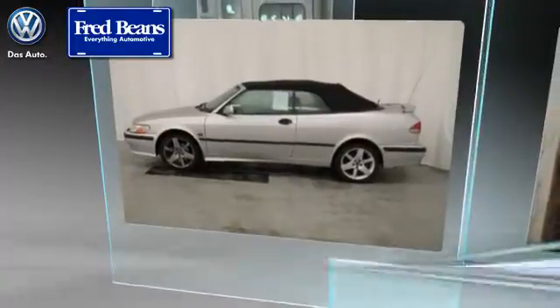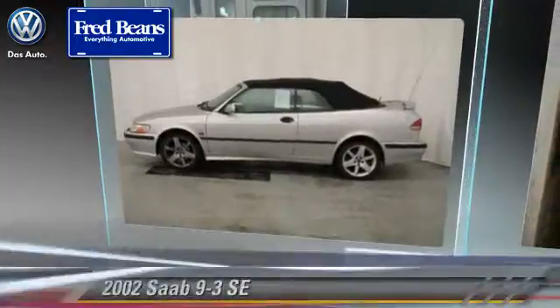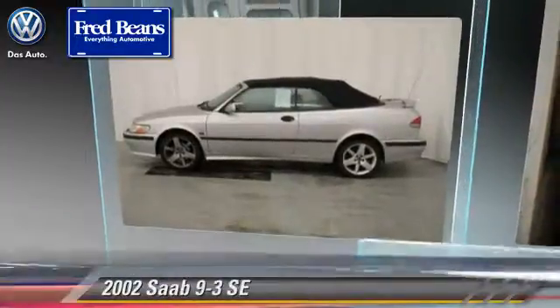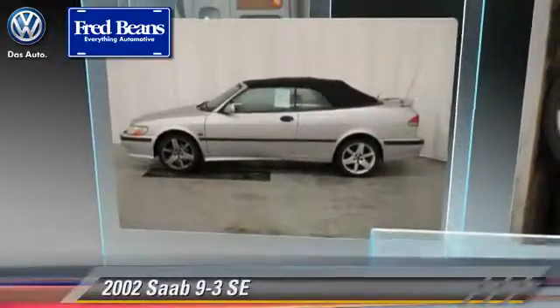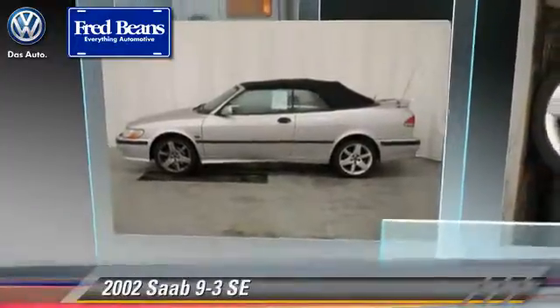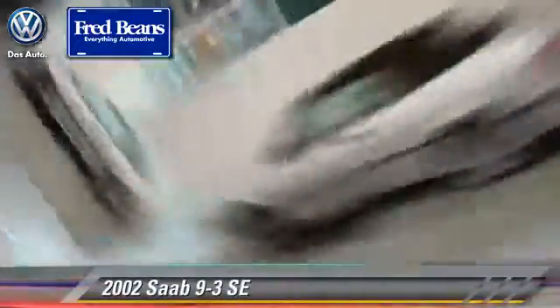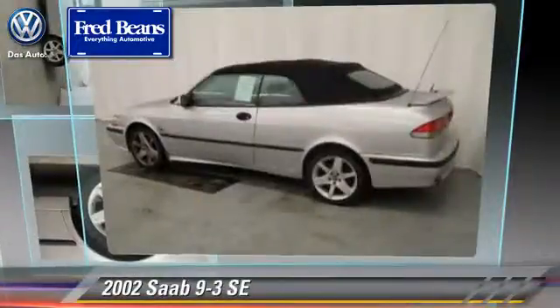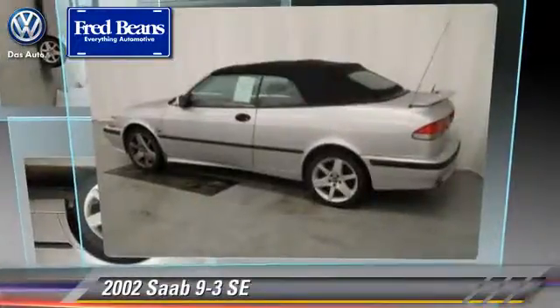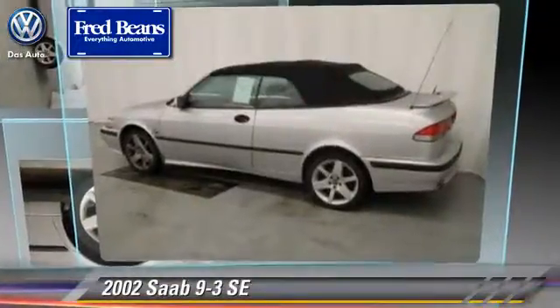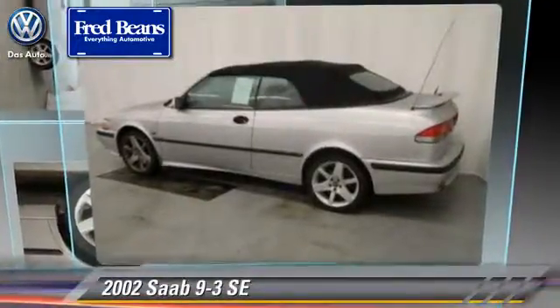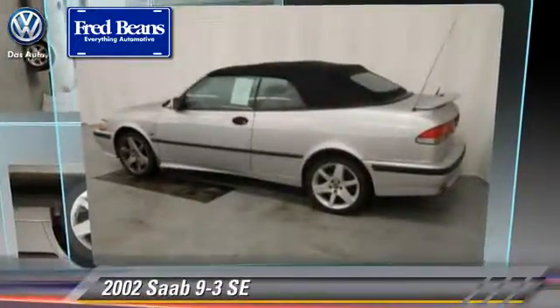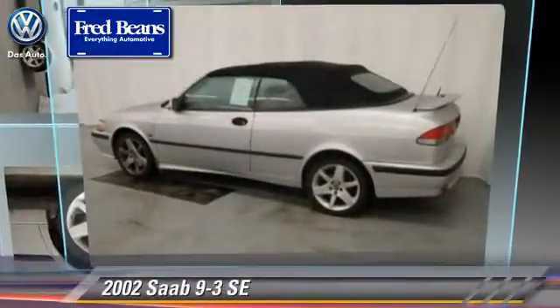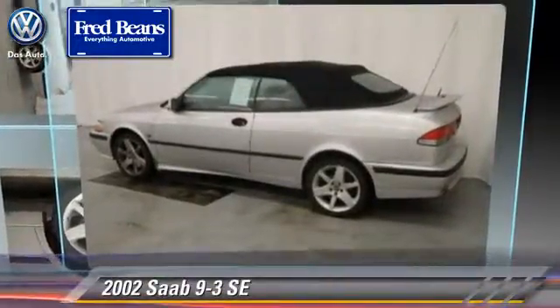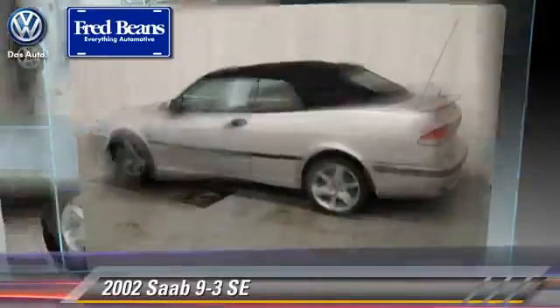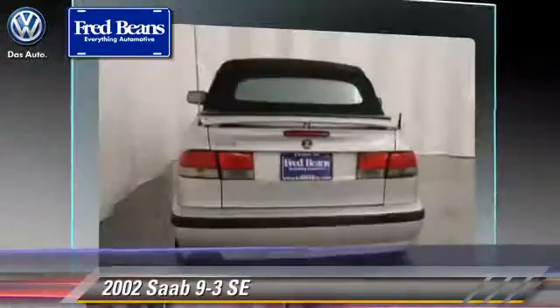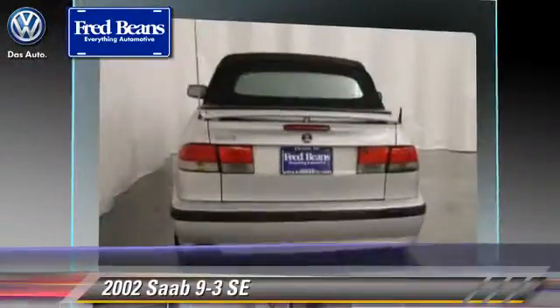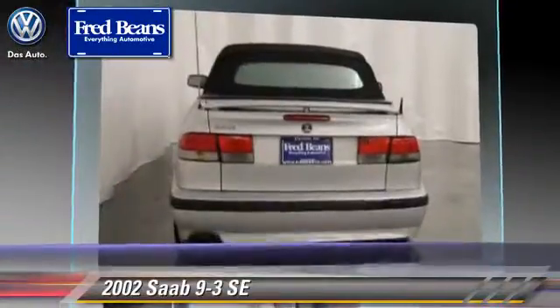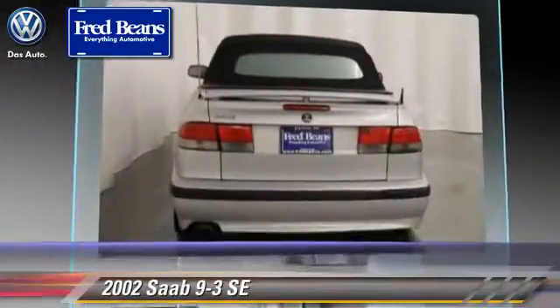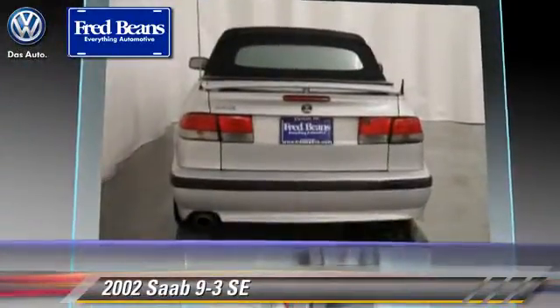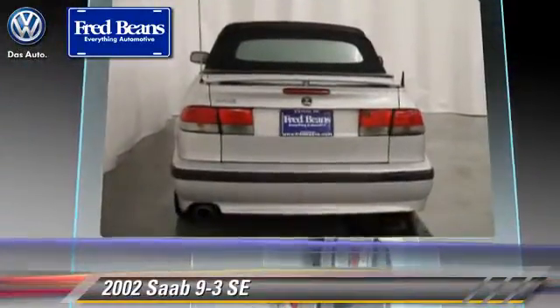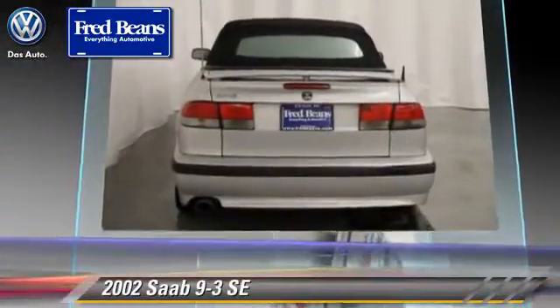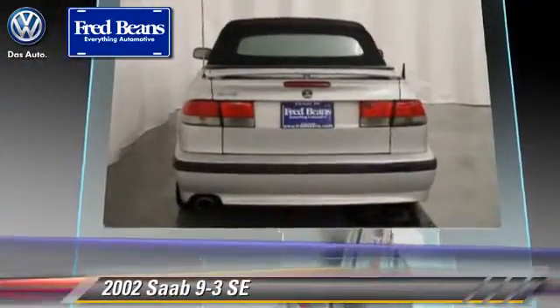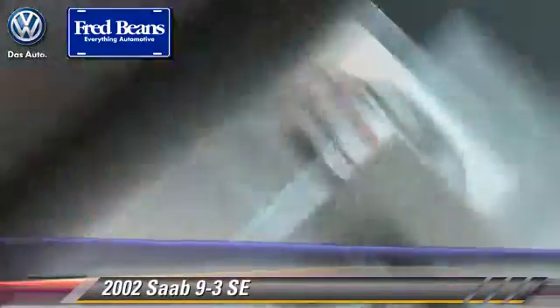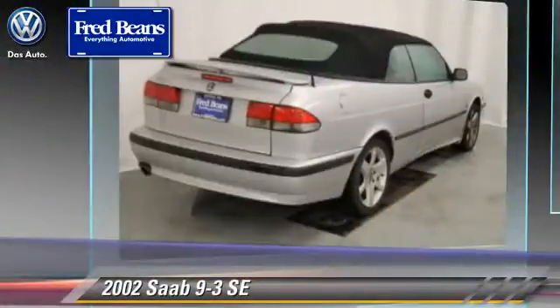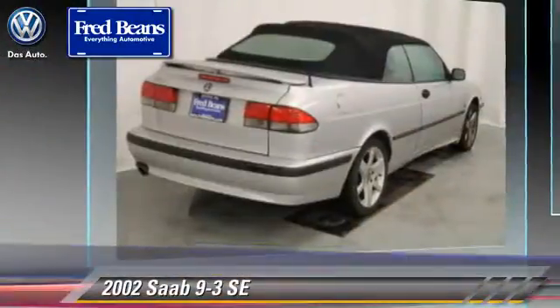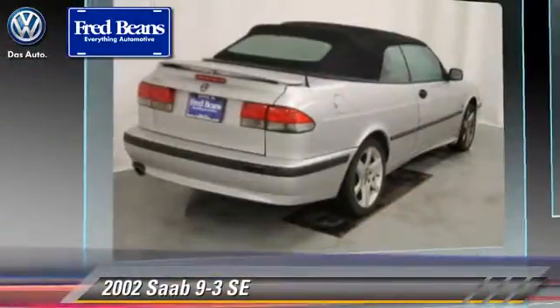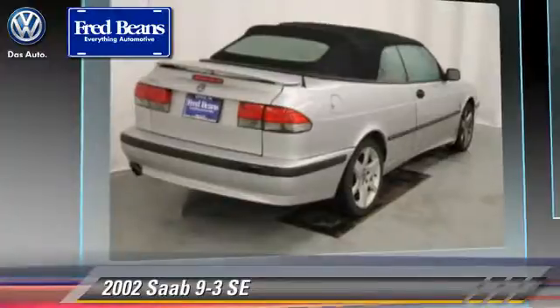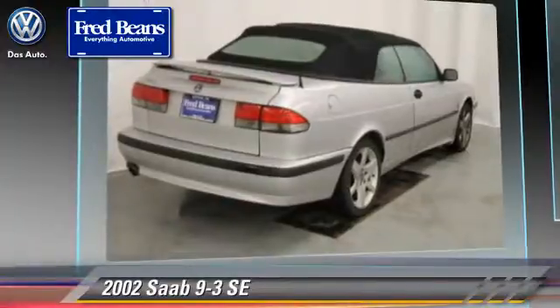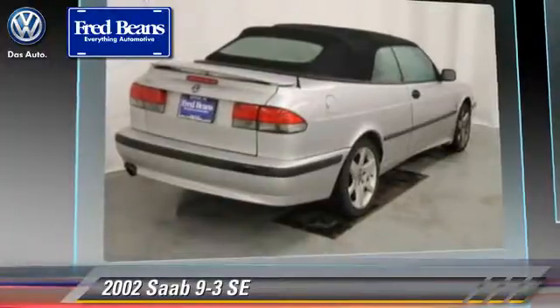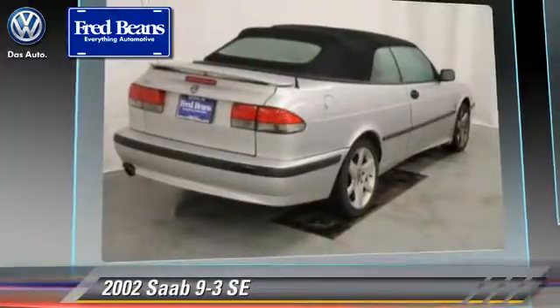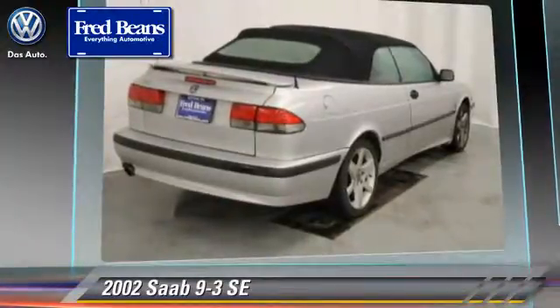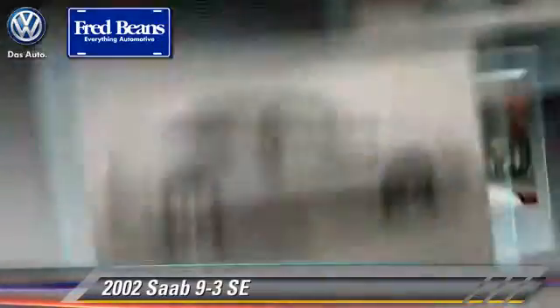Powered by a two-liter four-cylinder engine with an automatic transmission, this vehicle, with fewer than 75,000 miles on the odometer, gets up to 29 miles per gallon.